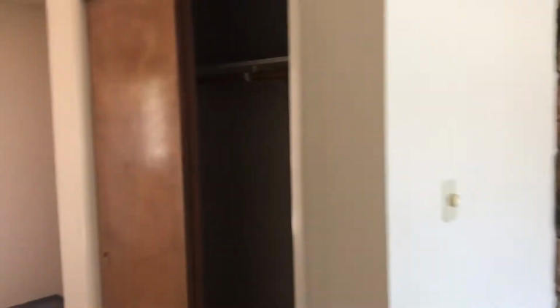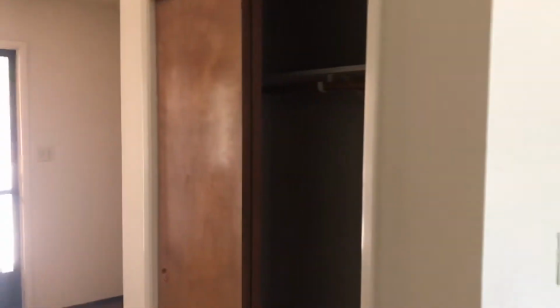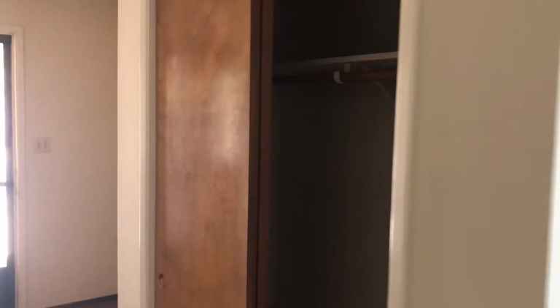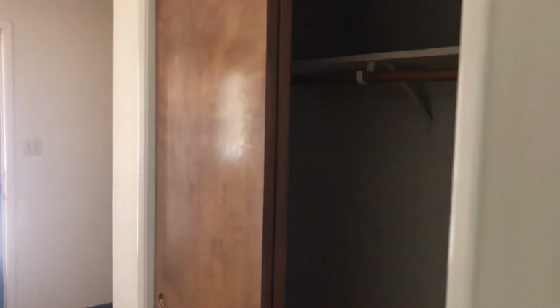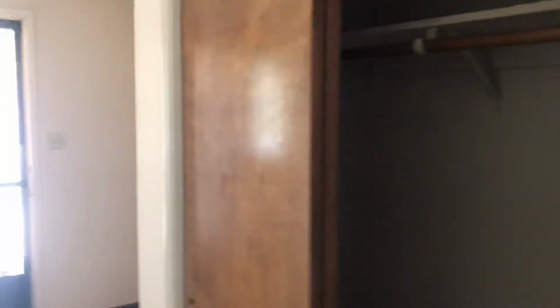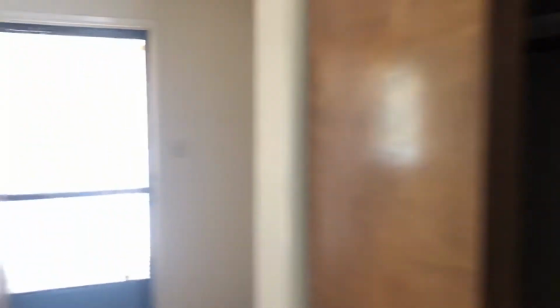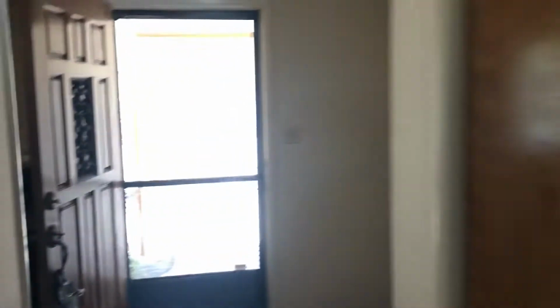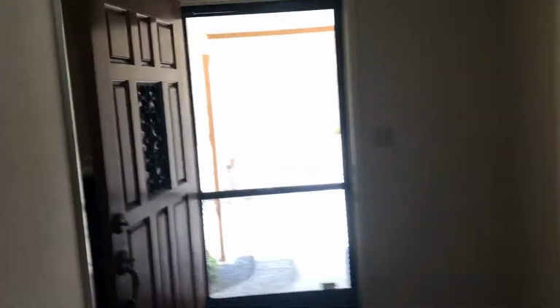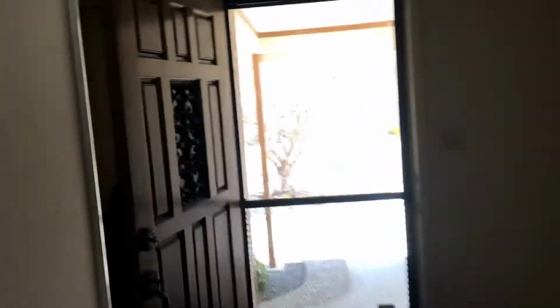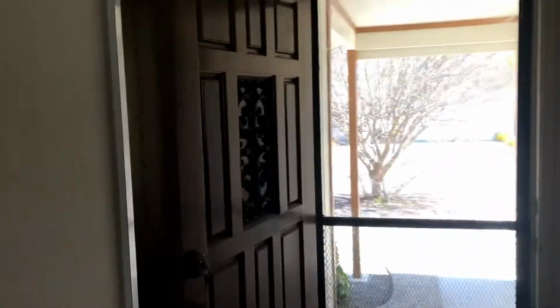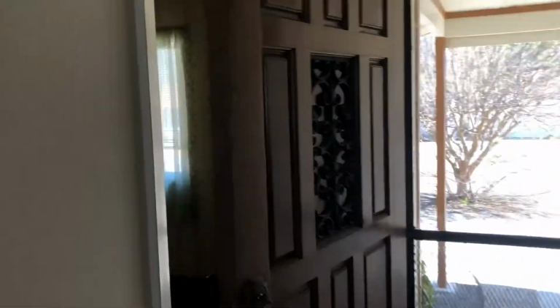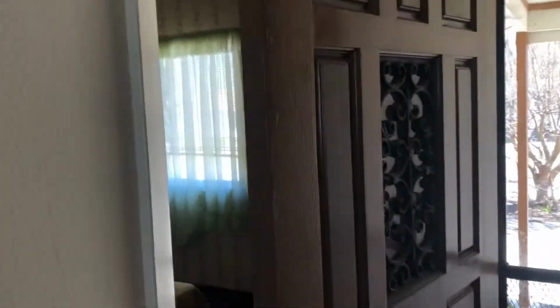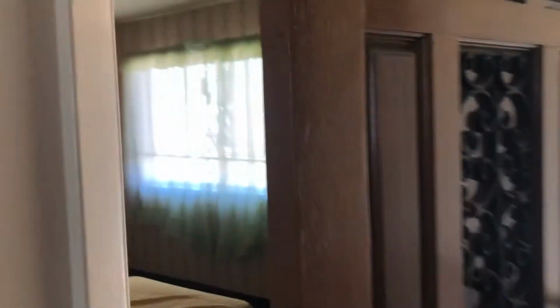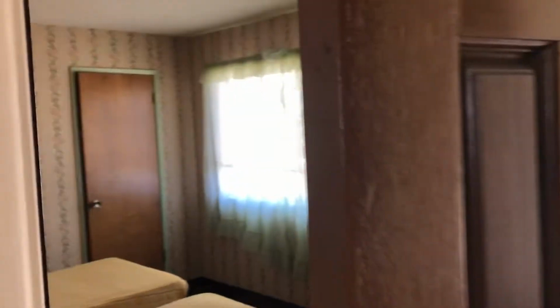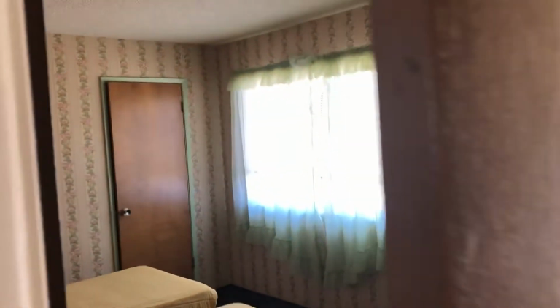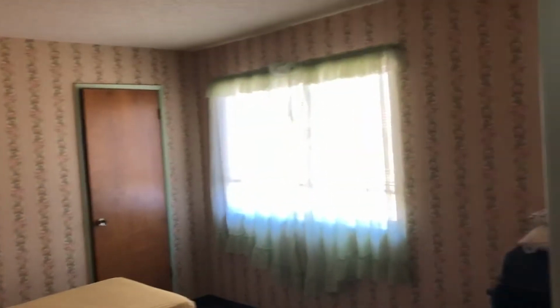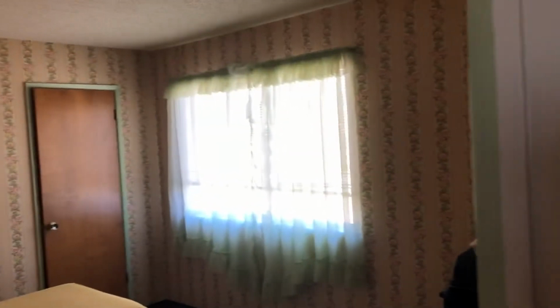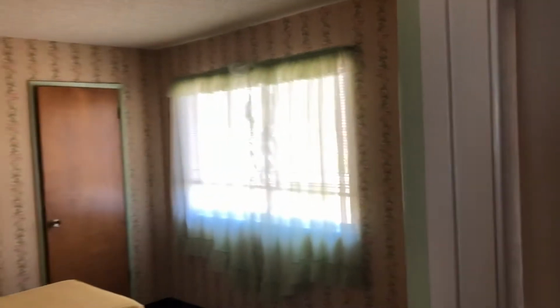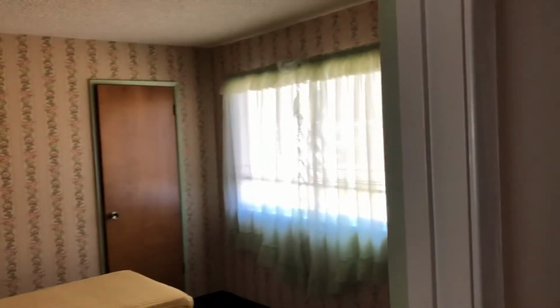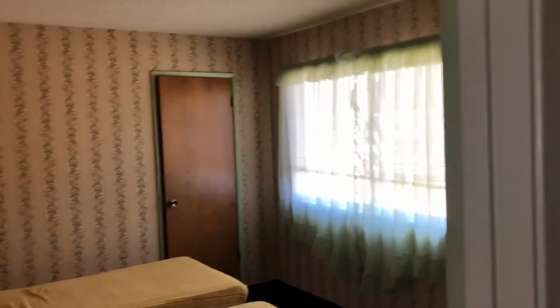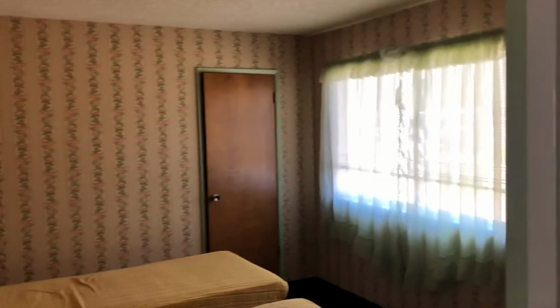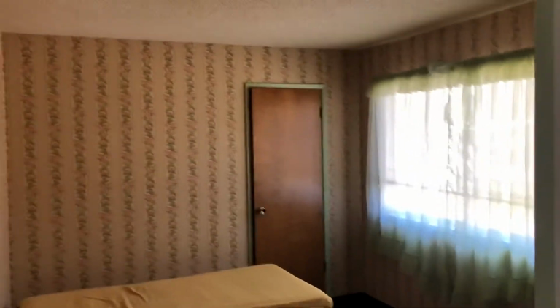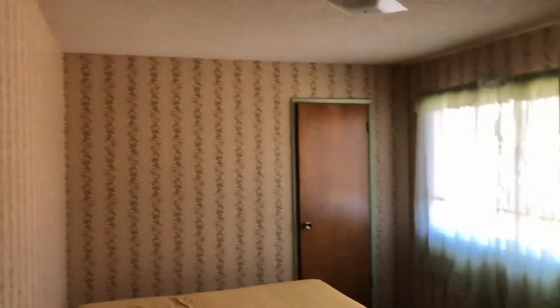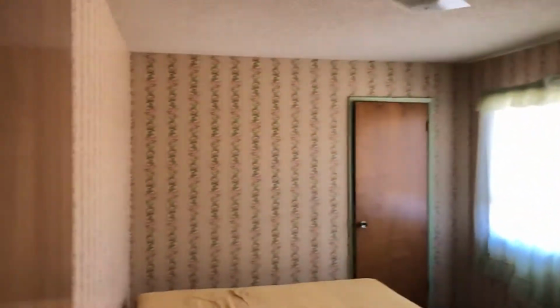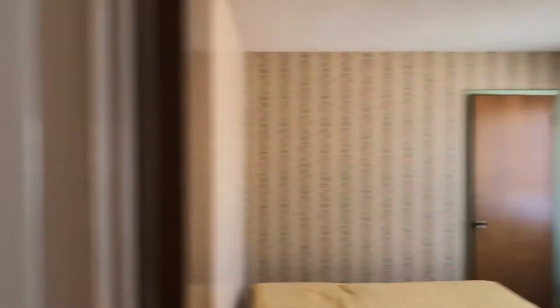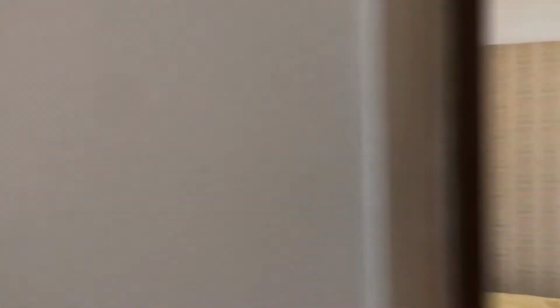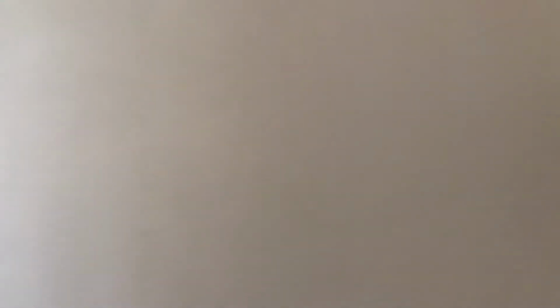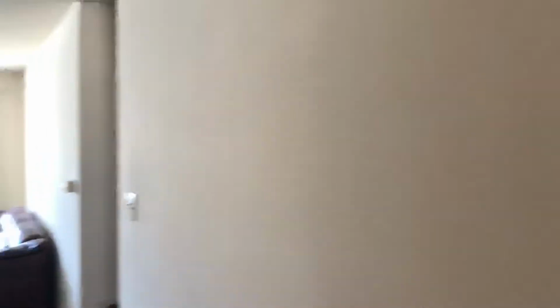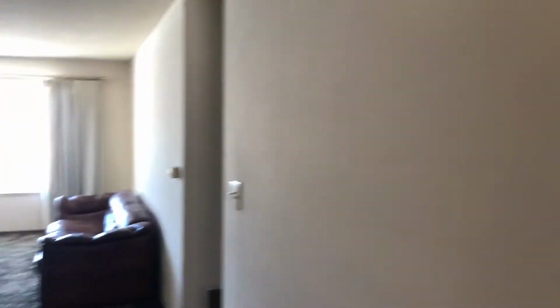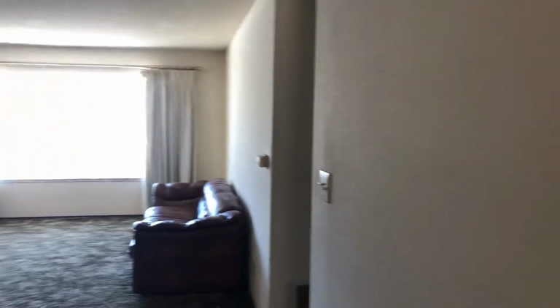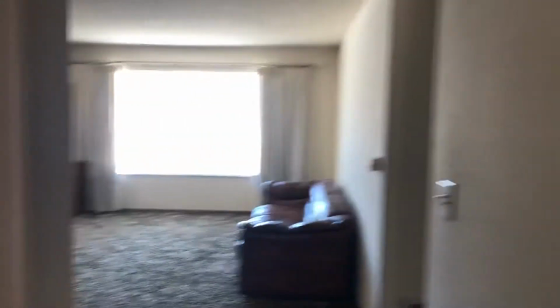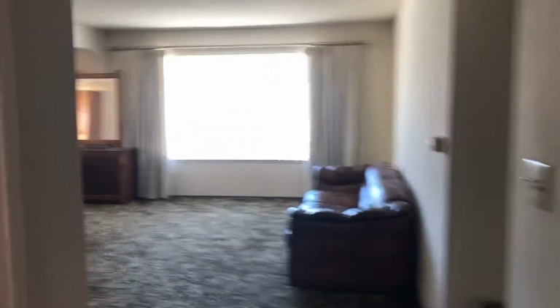Coat closet in the entryway. Third bedroom at the front of the home with closet. Now we'll head out to the back deck.